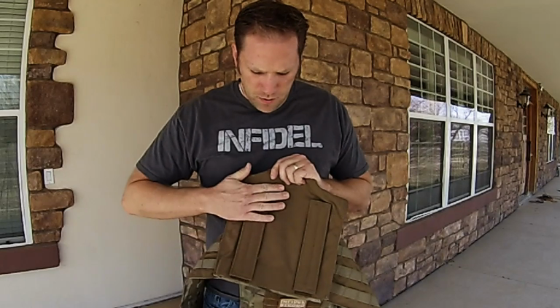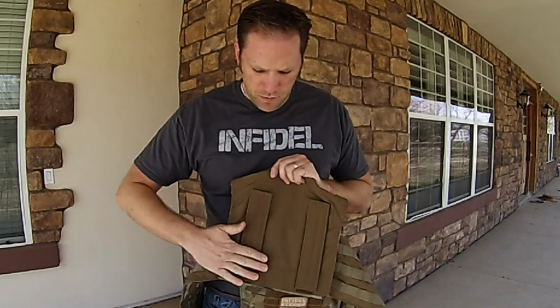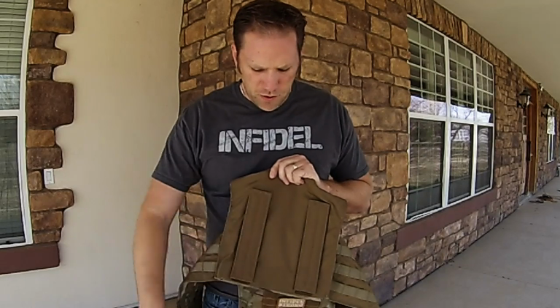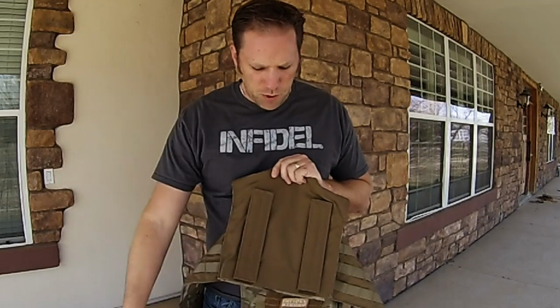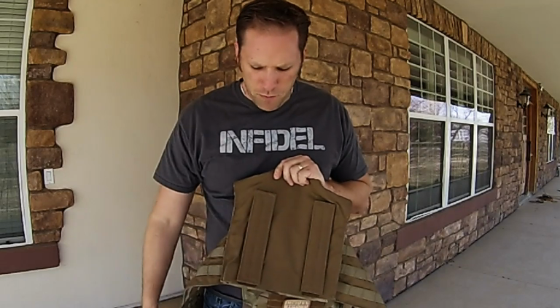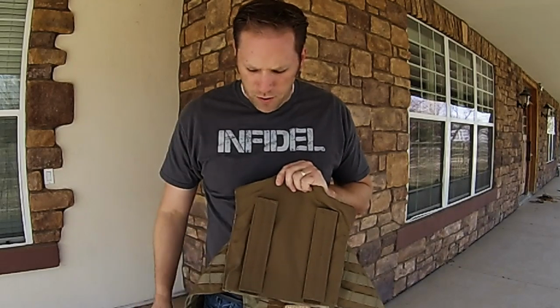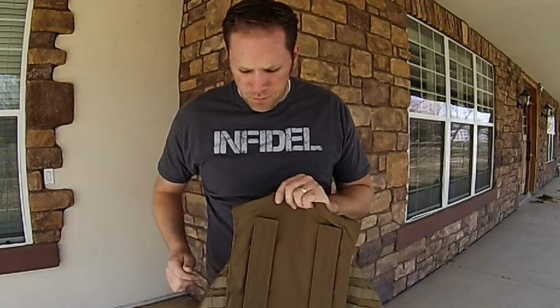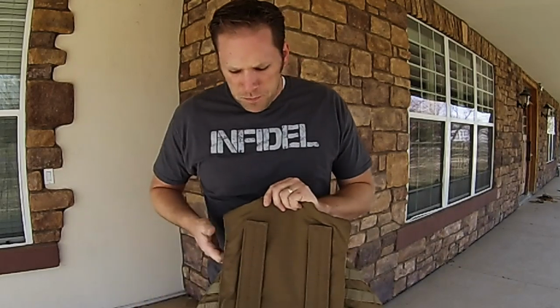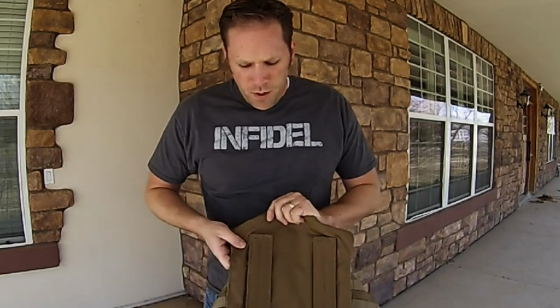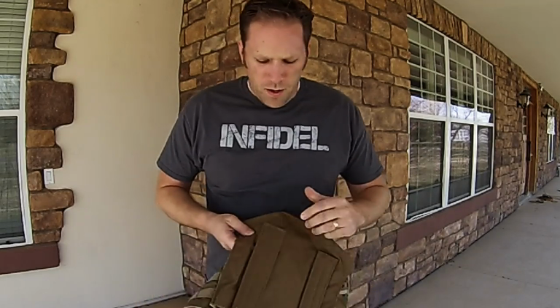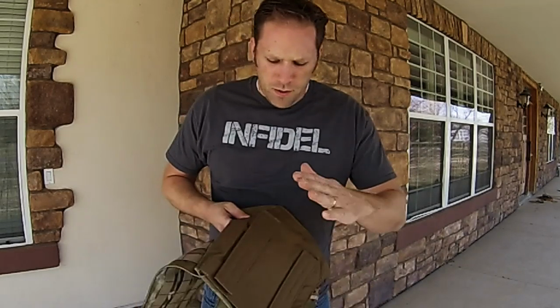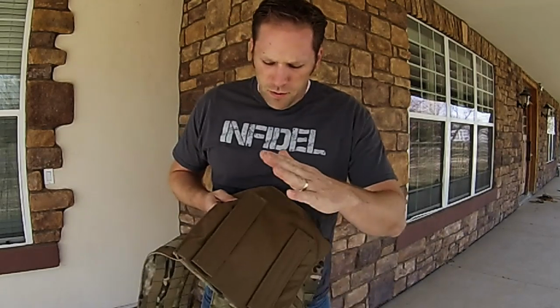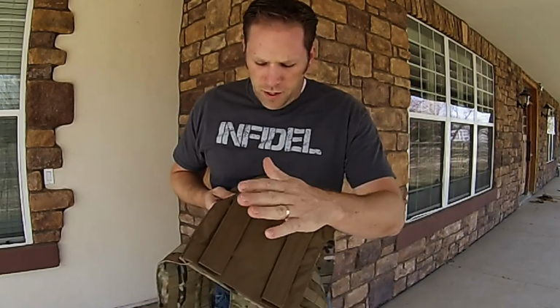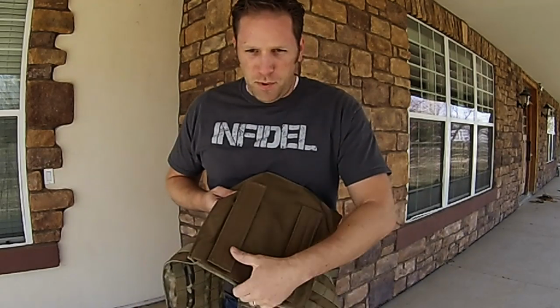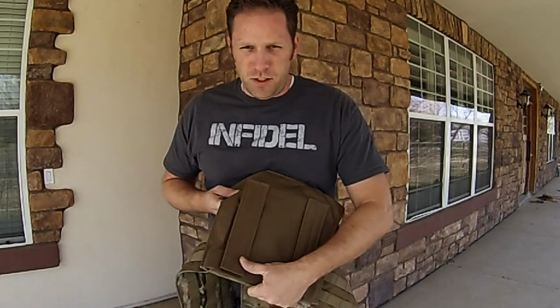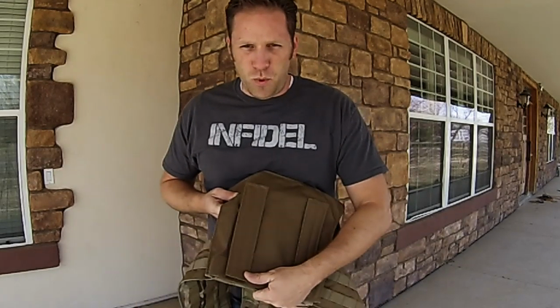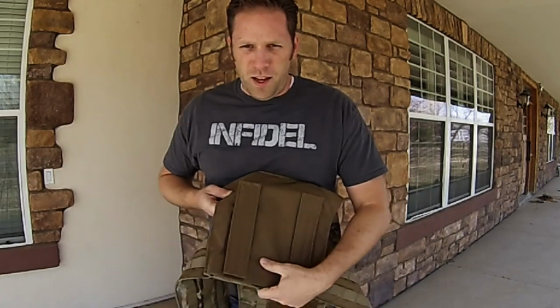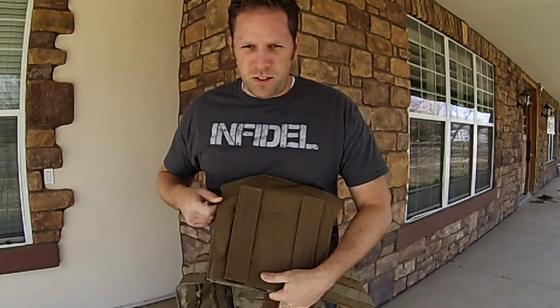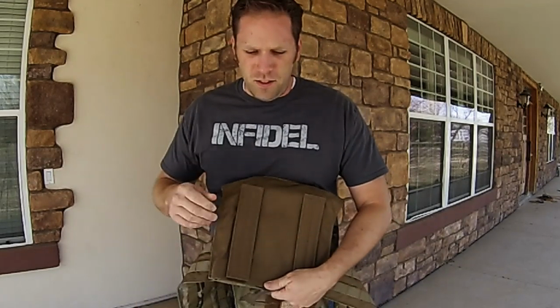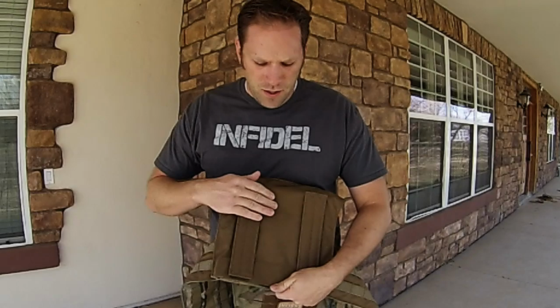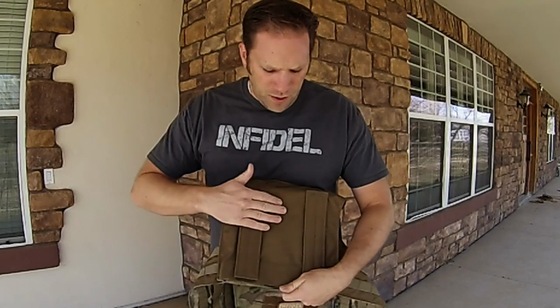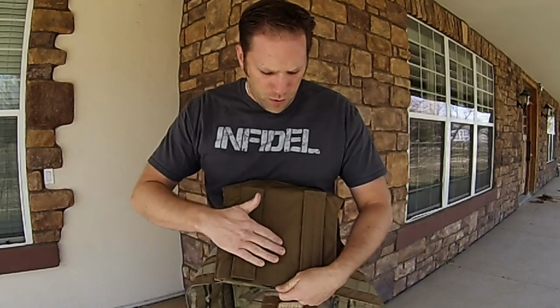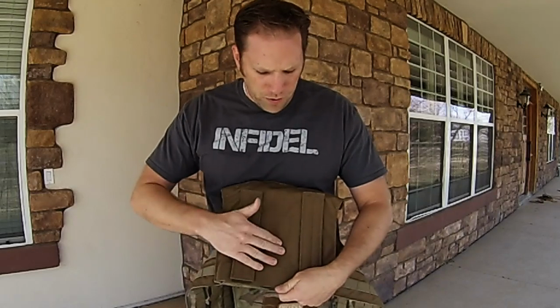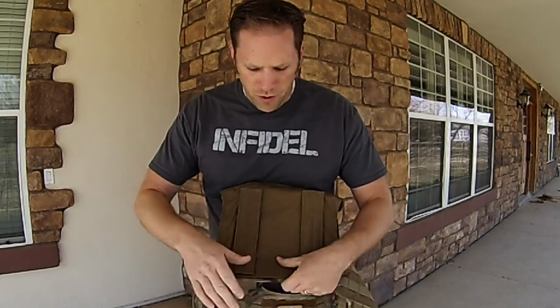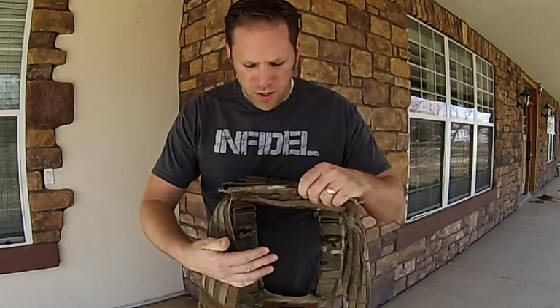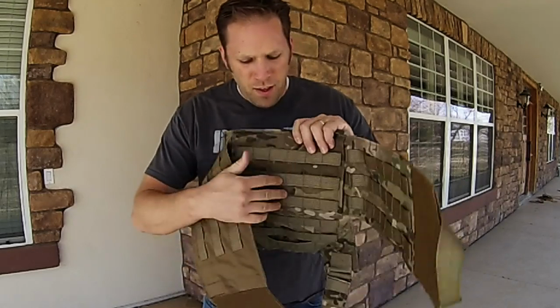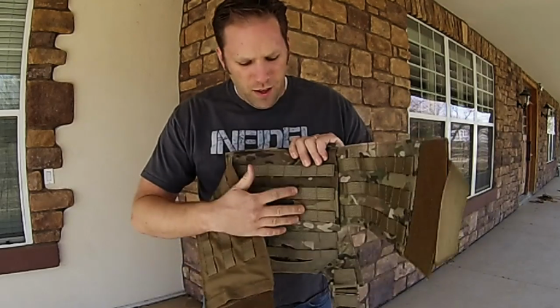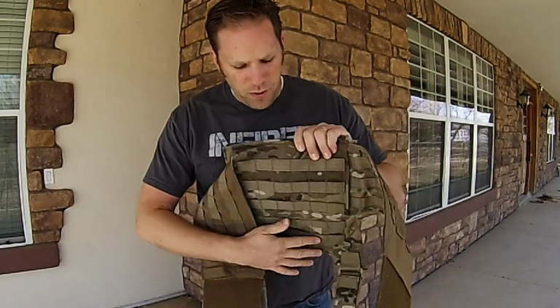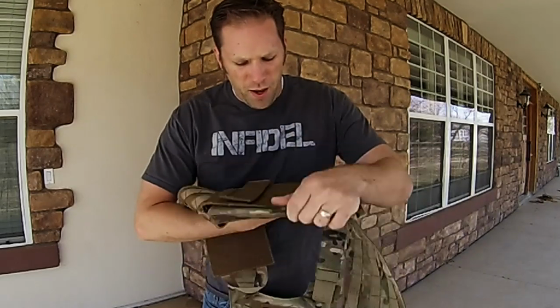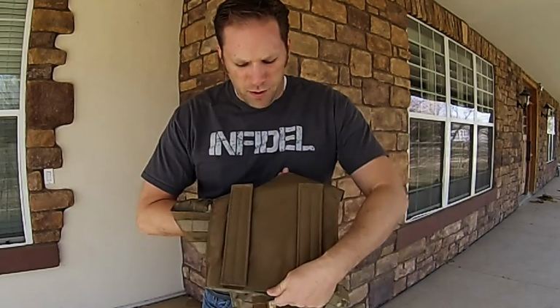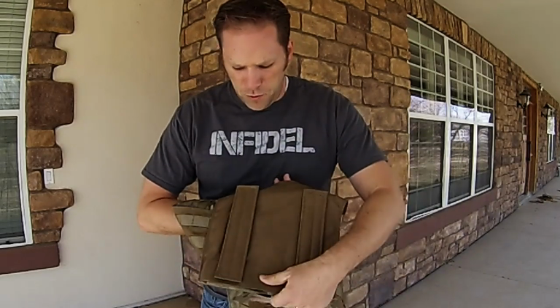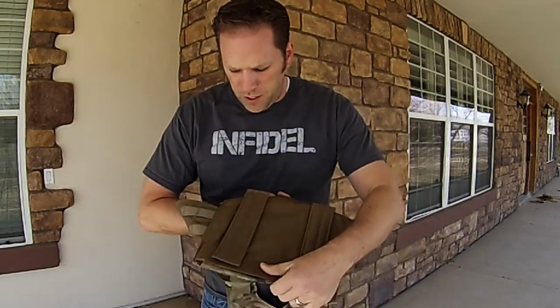It's very simple to put back on. As mentioned, it's 1,000 denier Cordura on both the front and the back.